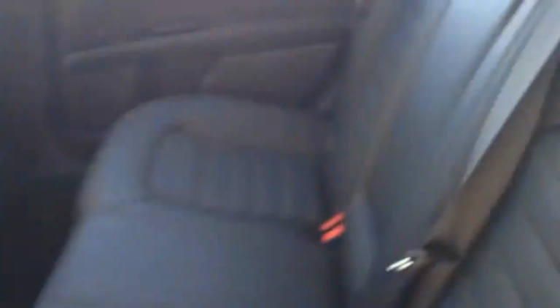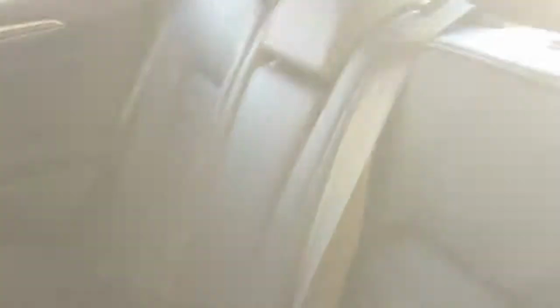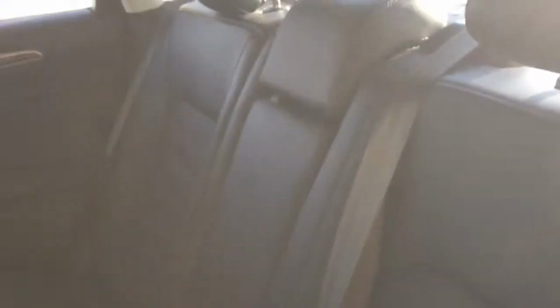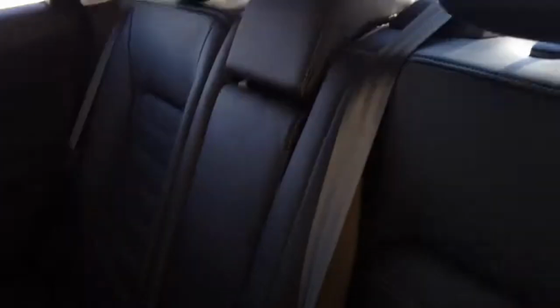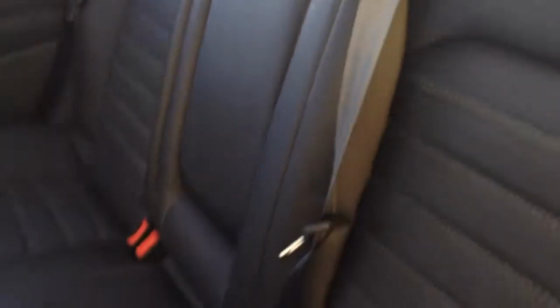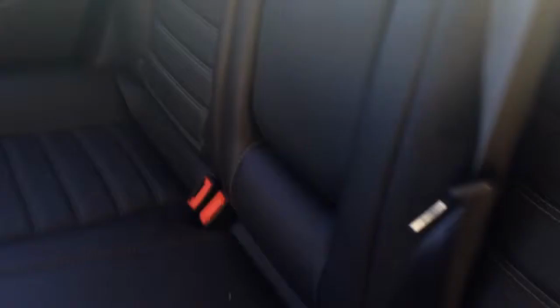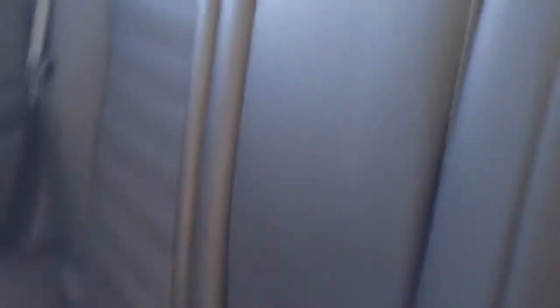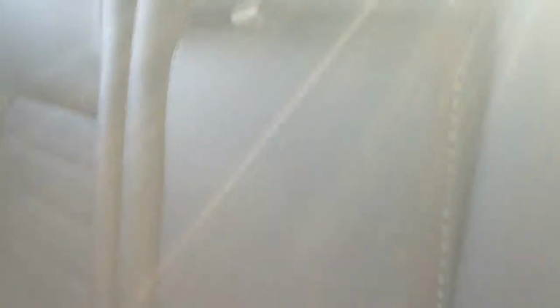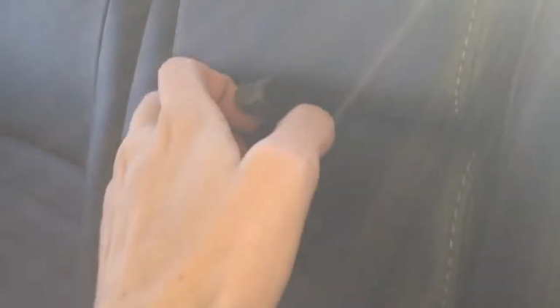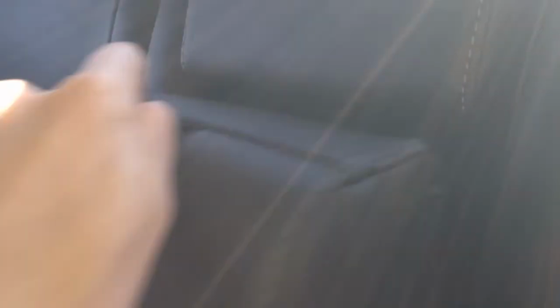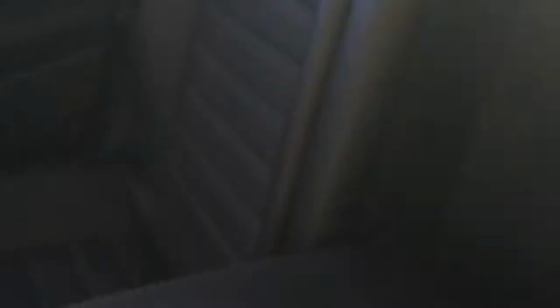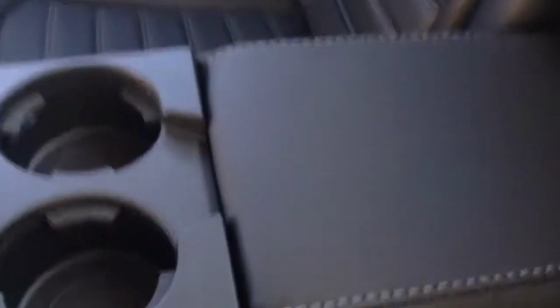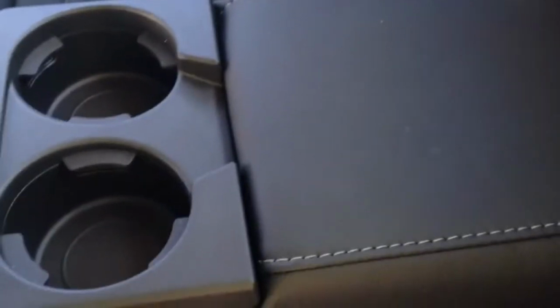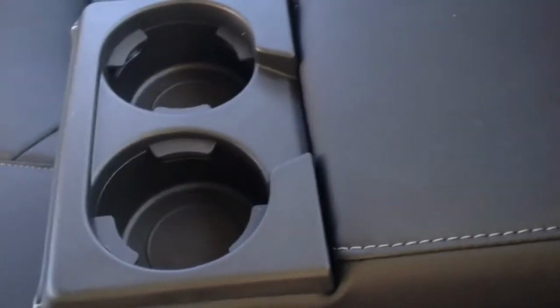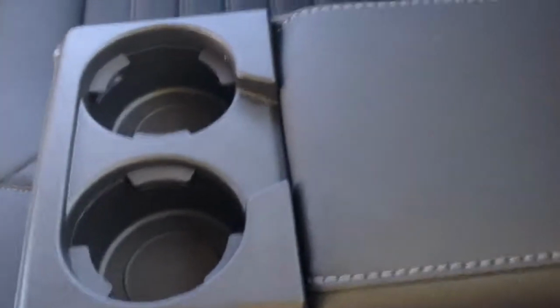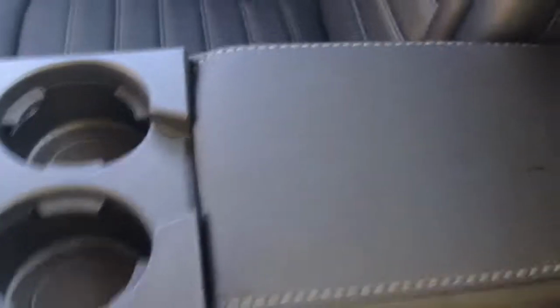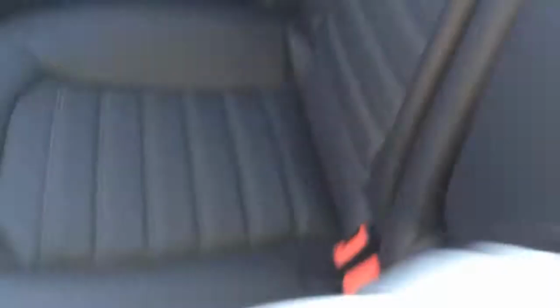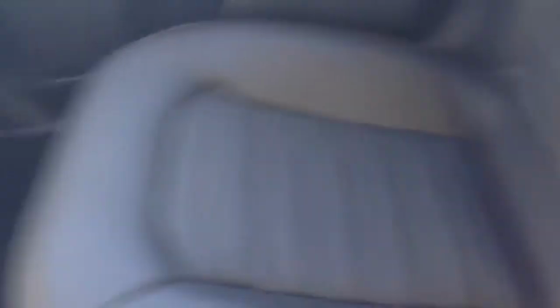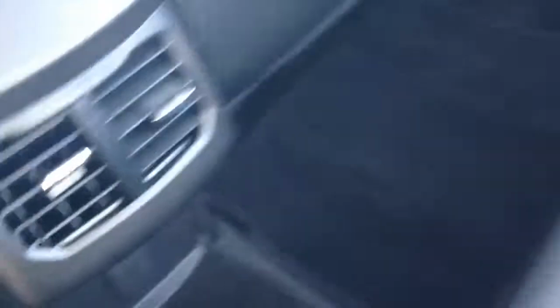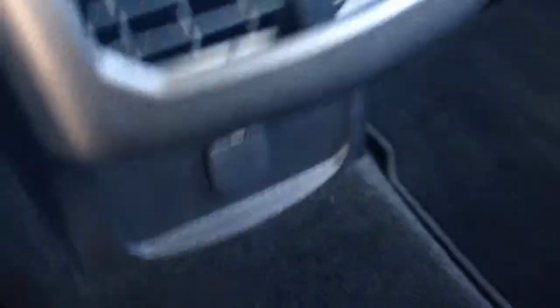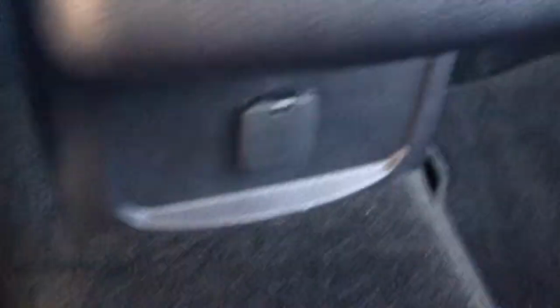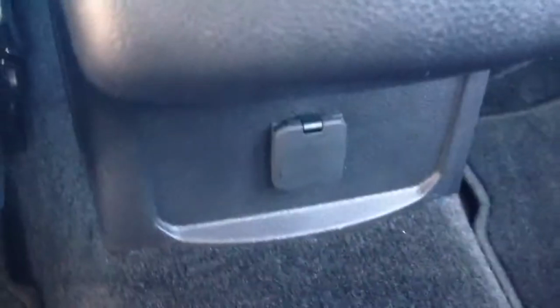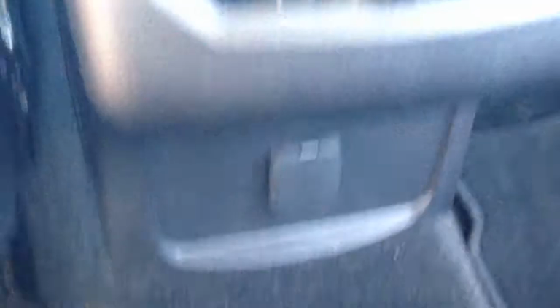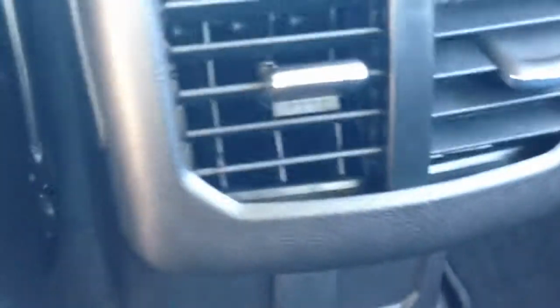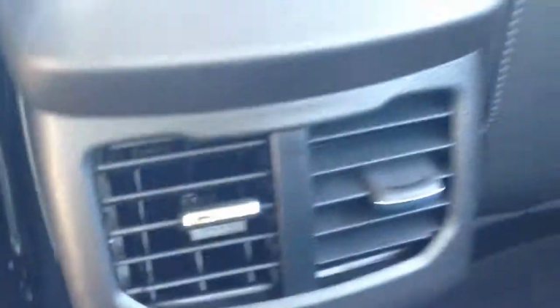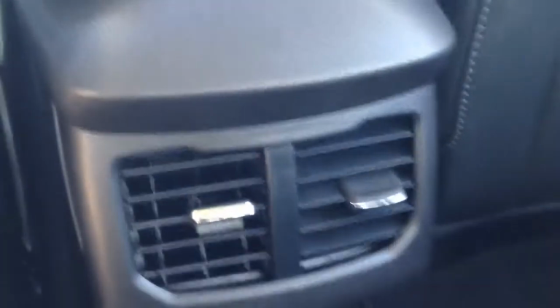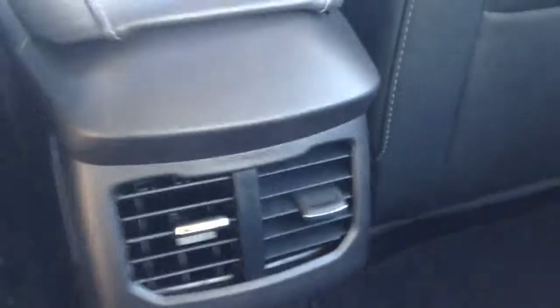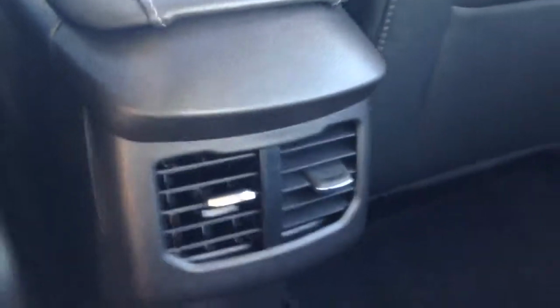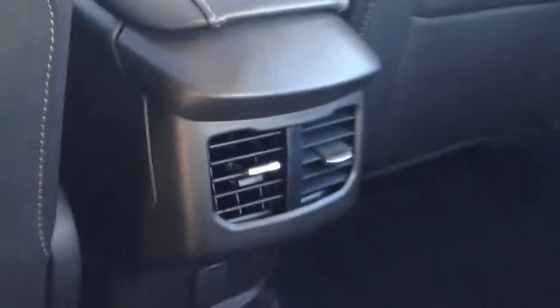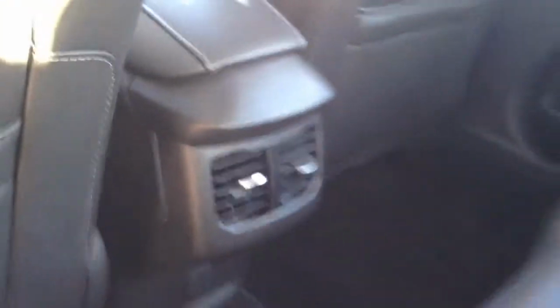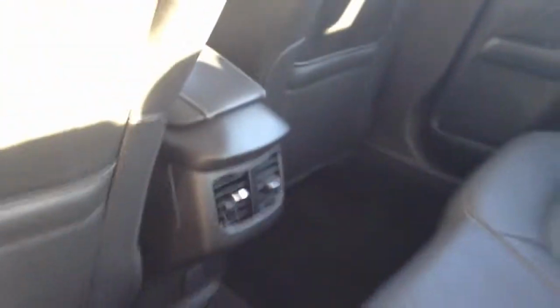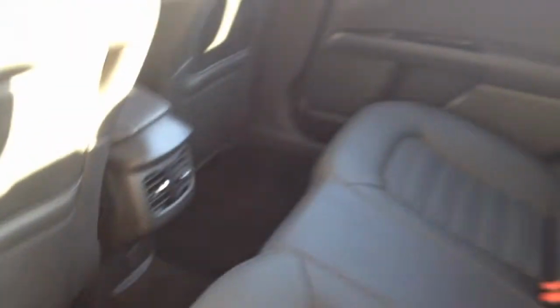The back seat is a leather bench seat with a pull-out armrest that contains two cupholders. There is a USB down here for the rear passengers and two air ducts so that they can have climate control back there.